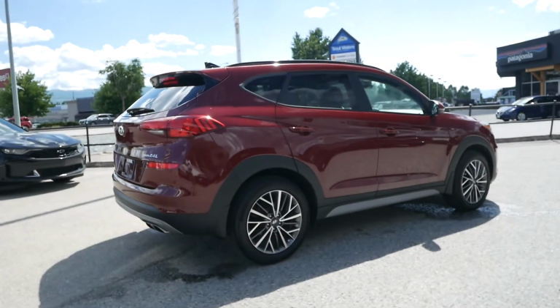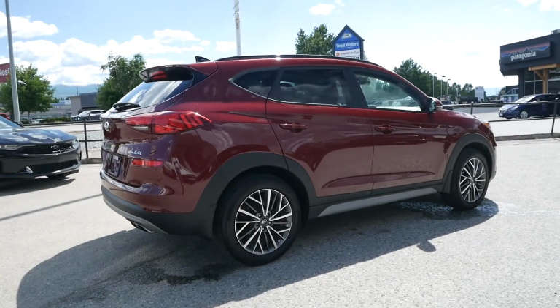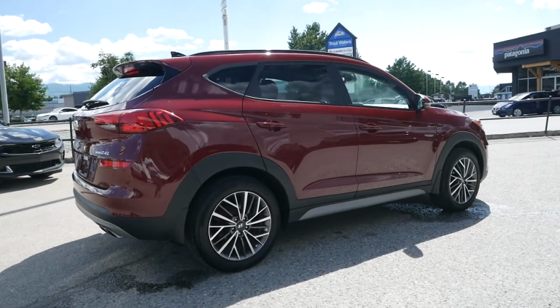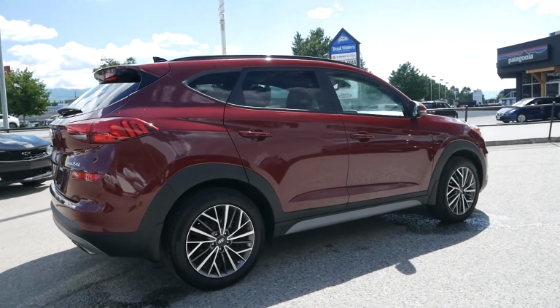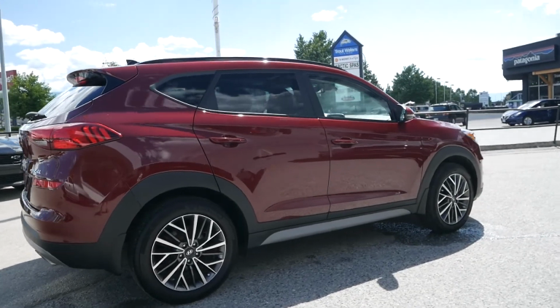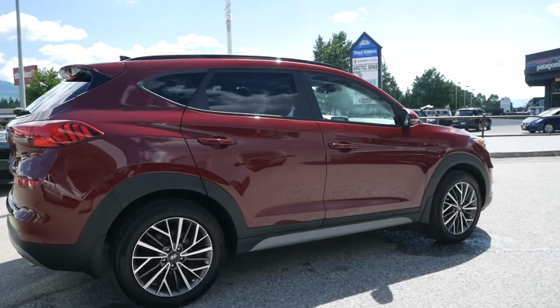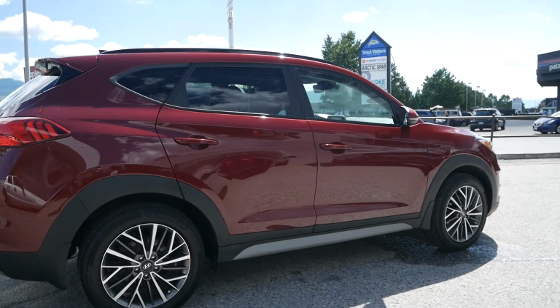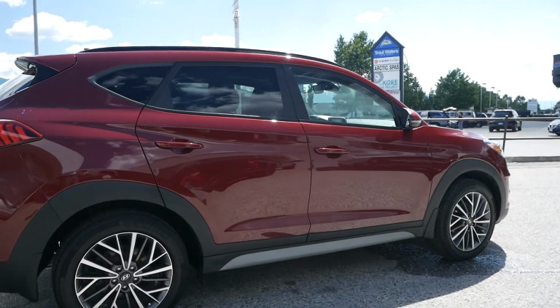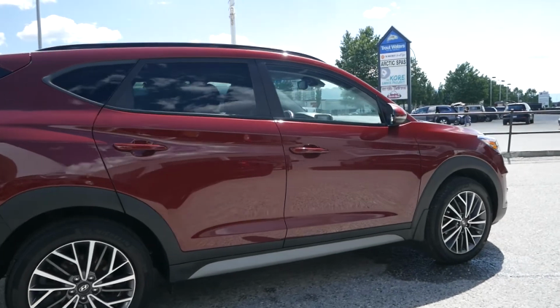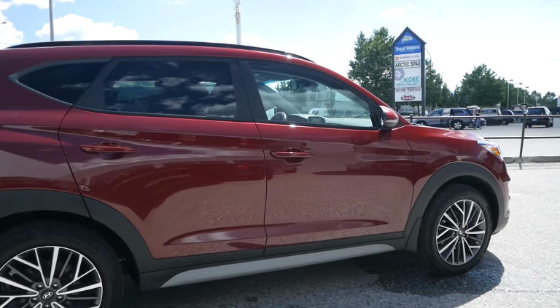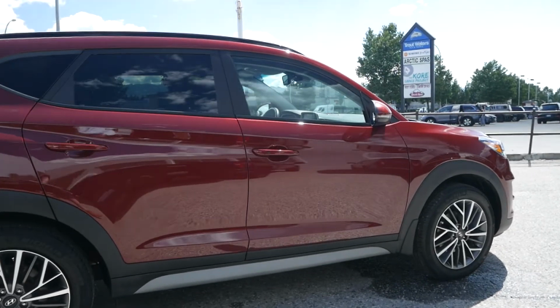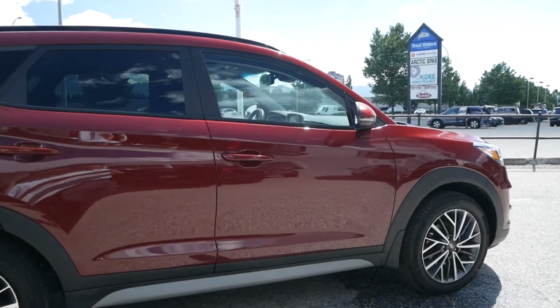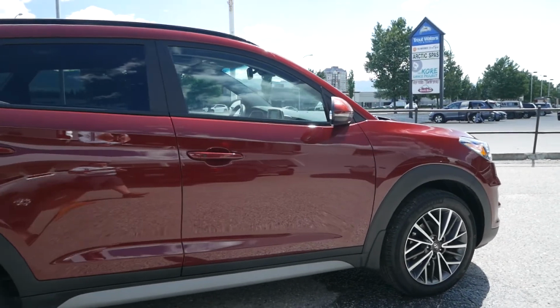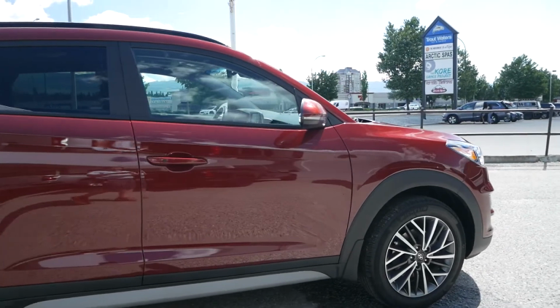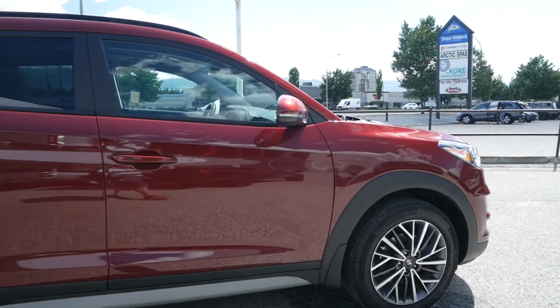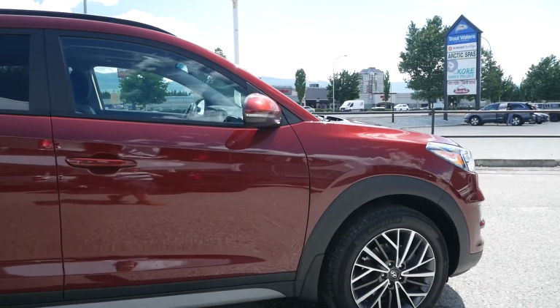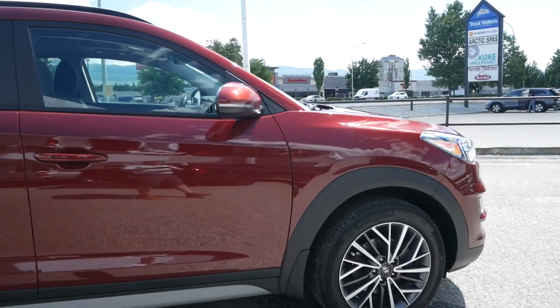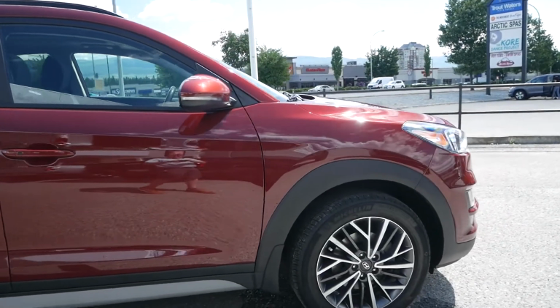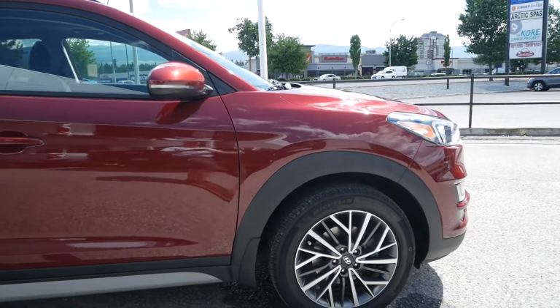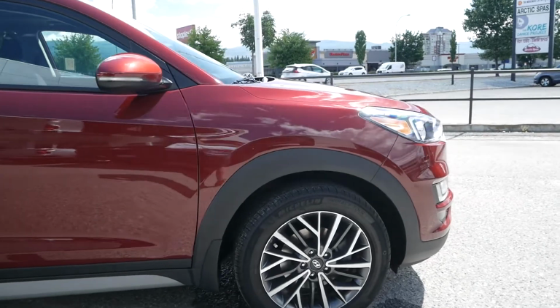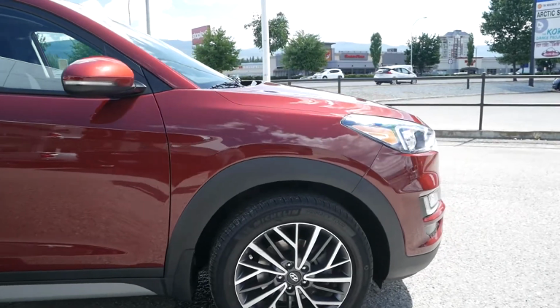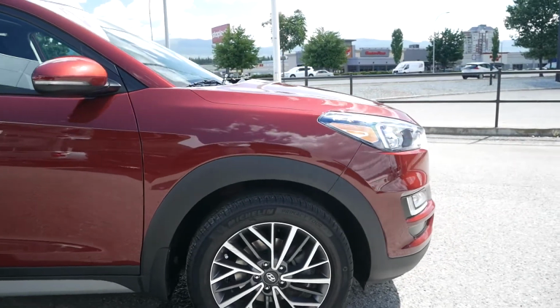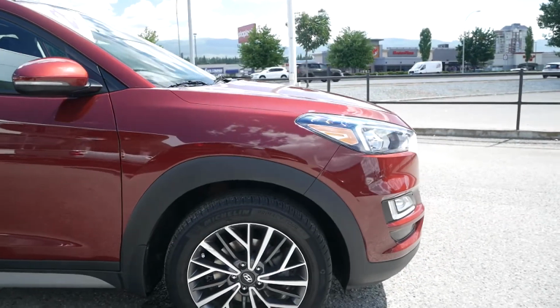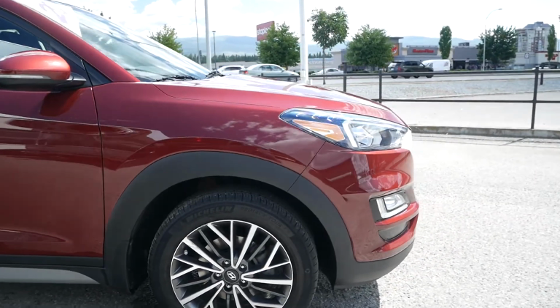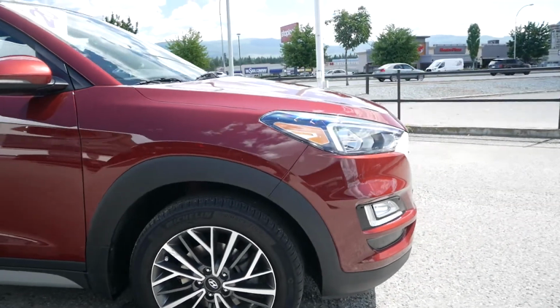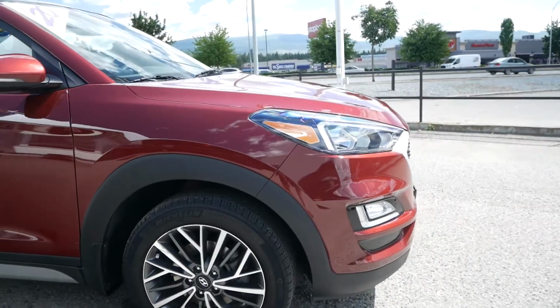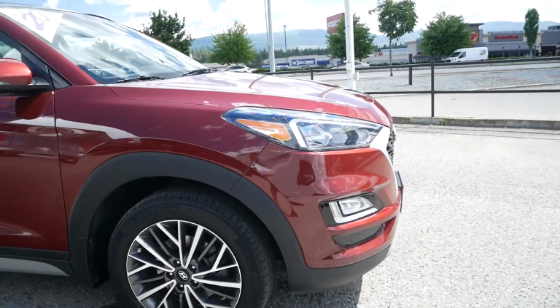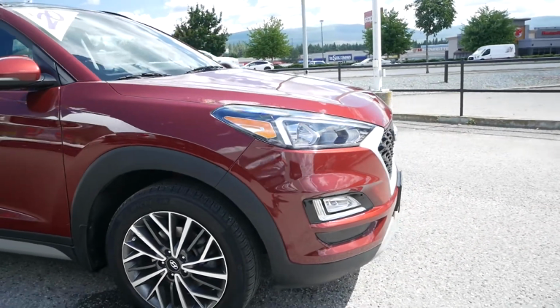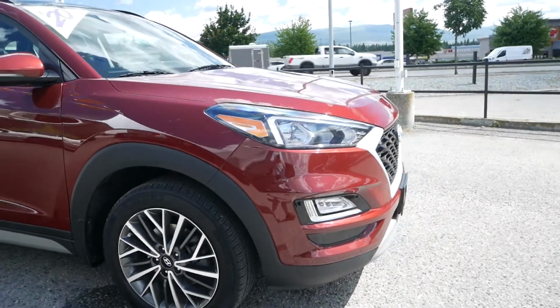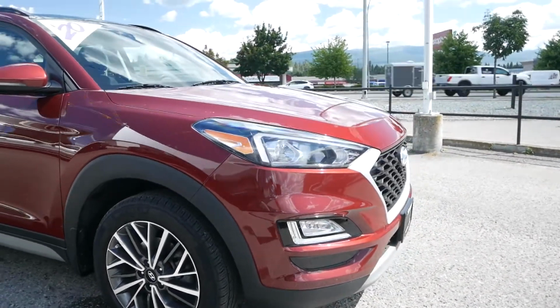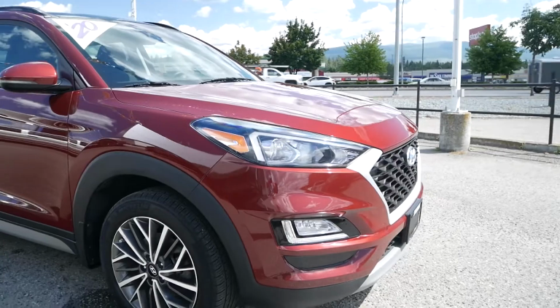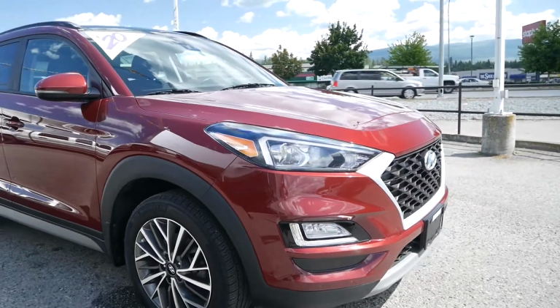Thank you for watching this walk around video of the 2020 Hyundai Tucson Preferred. If you'd like to see this vehicle in person or take it for a test drive, come and see us at Kelowna Chevrolet, where car buying is easier than you think.